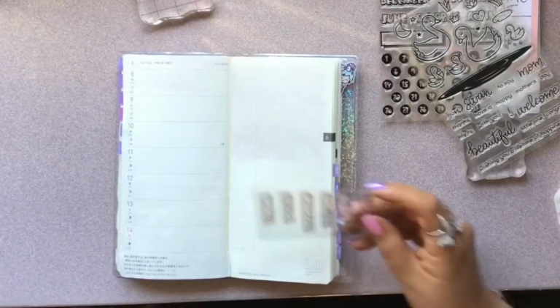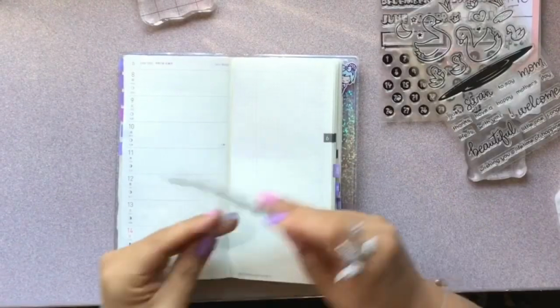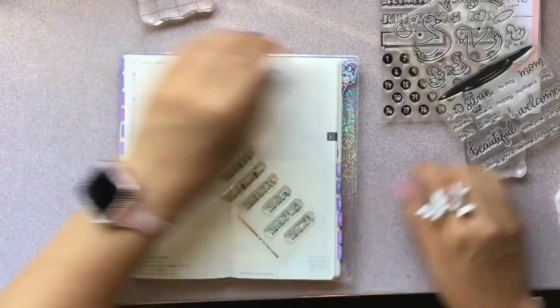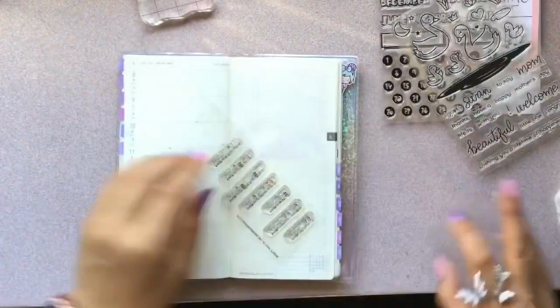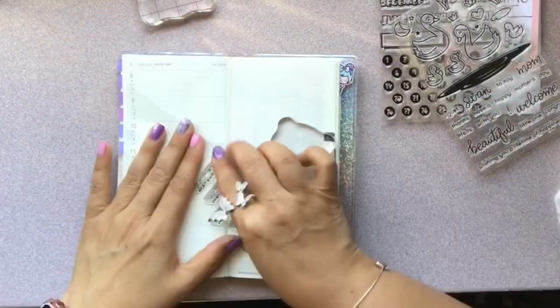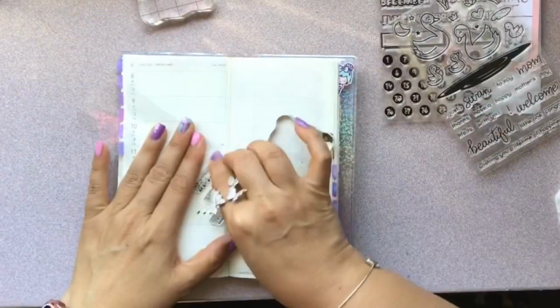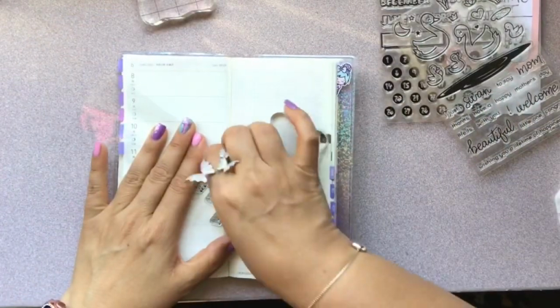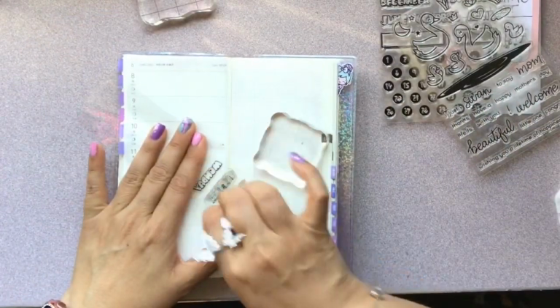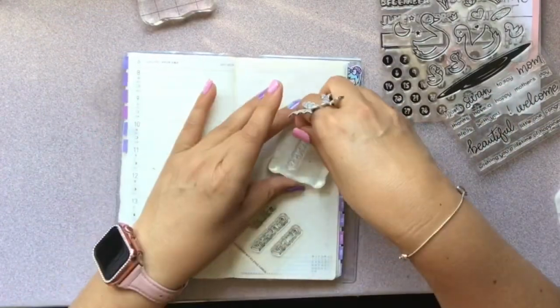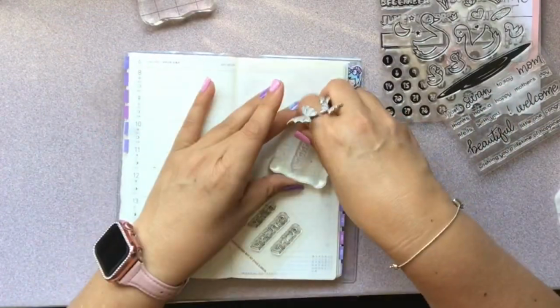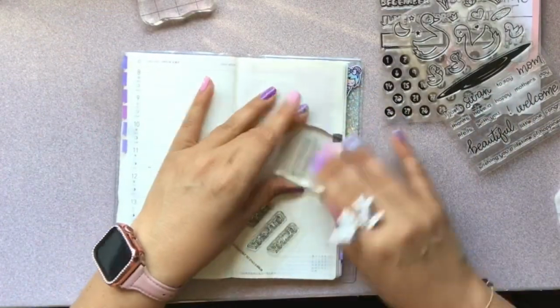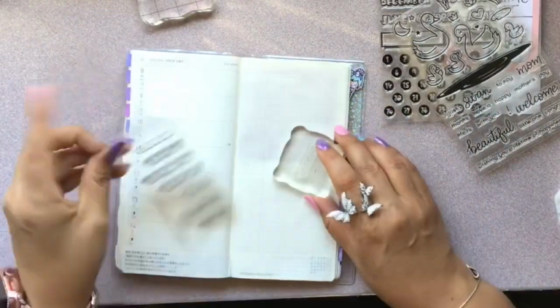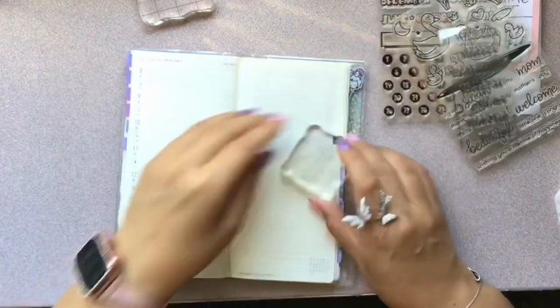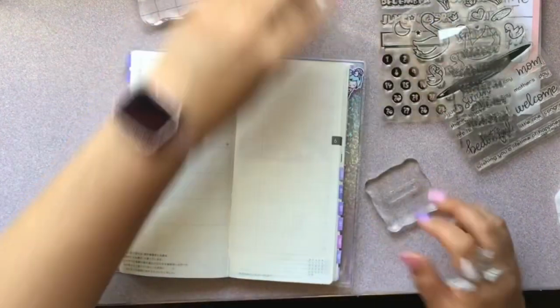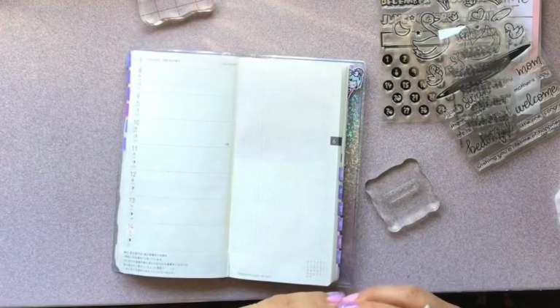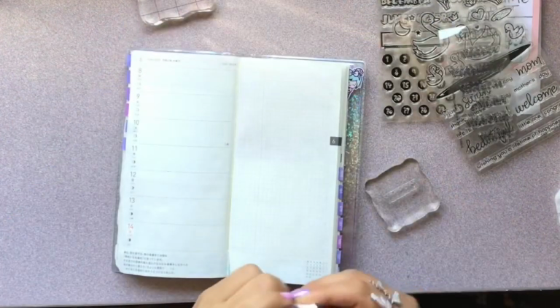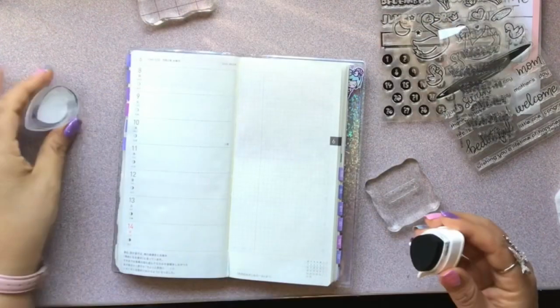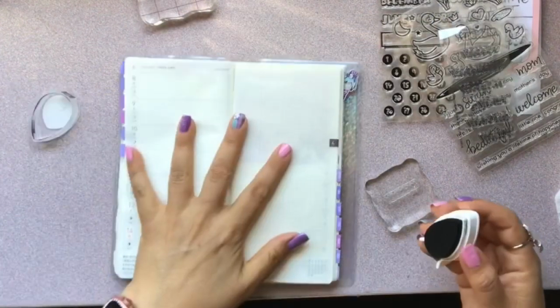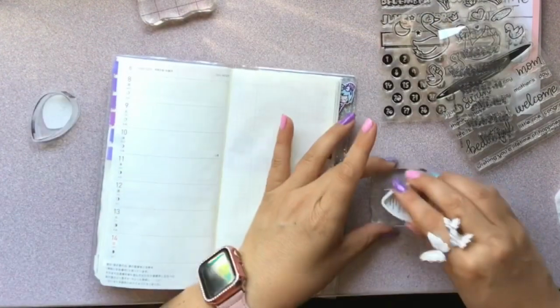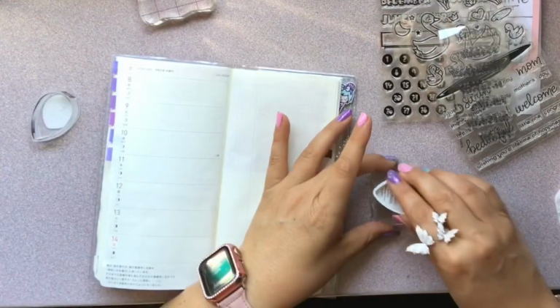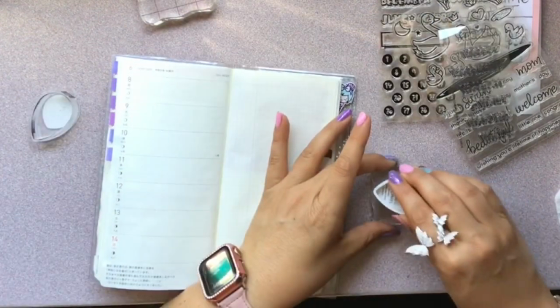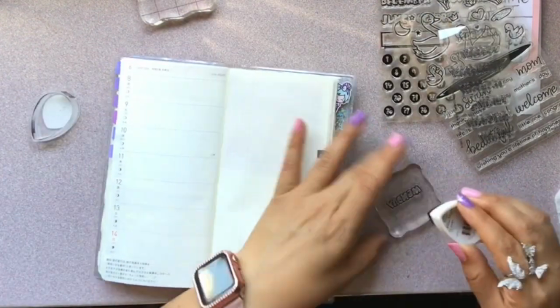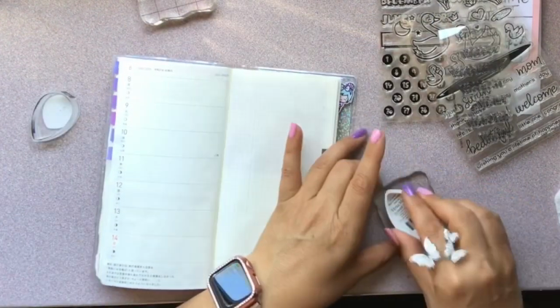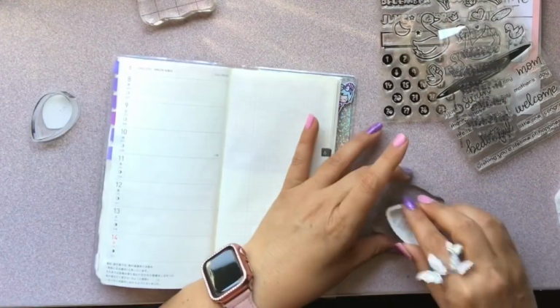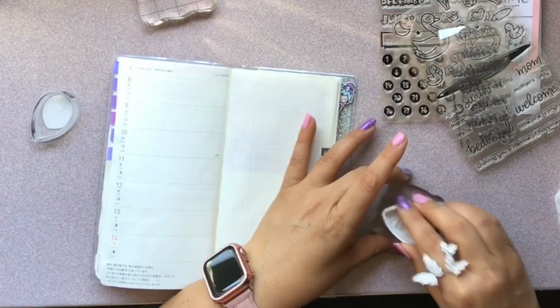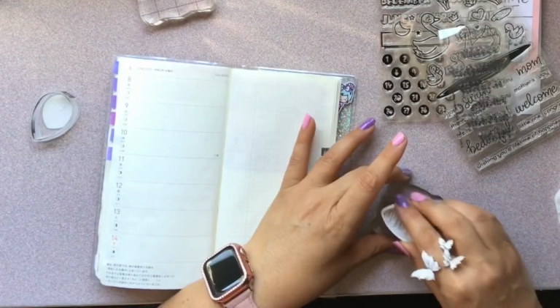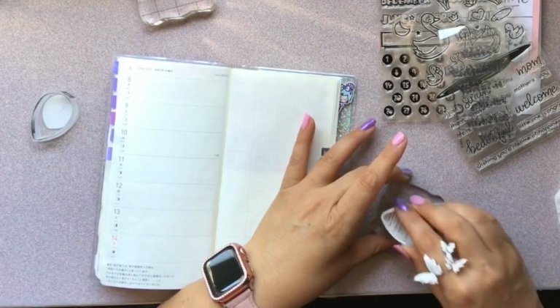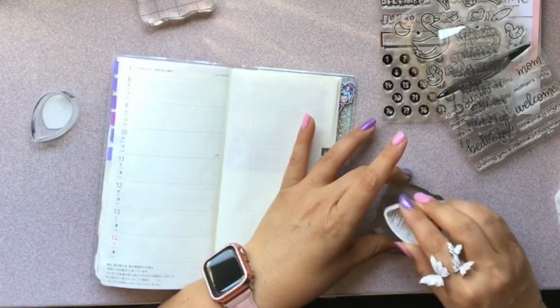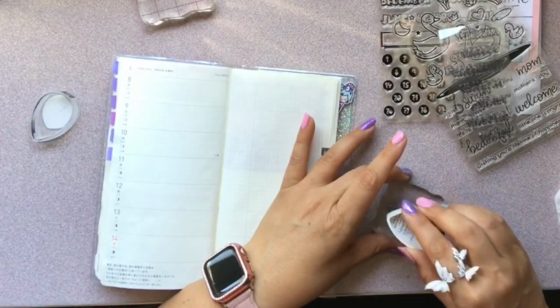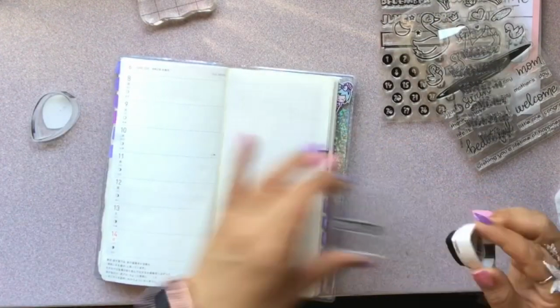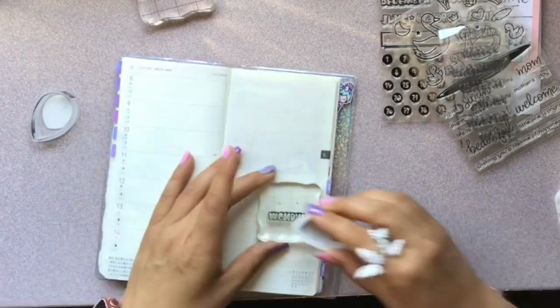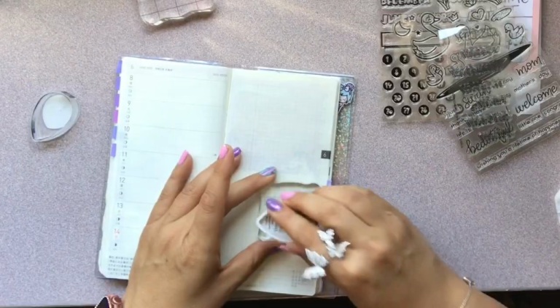Then I'm going to go ahead and put it on my block and ink it up as best as I can. You want a lot of ink, but not too much ink so that it gets really juicy.